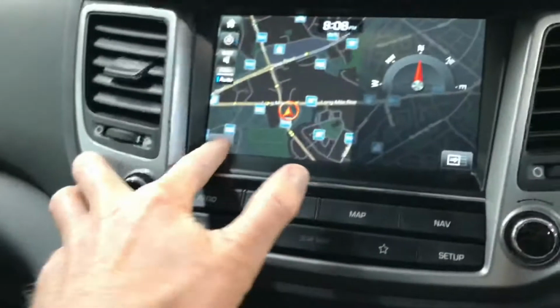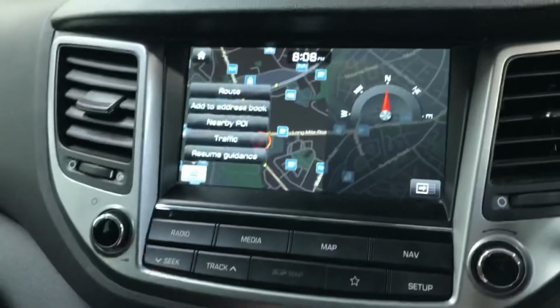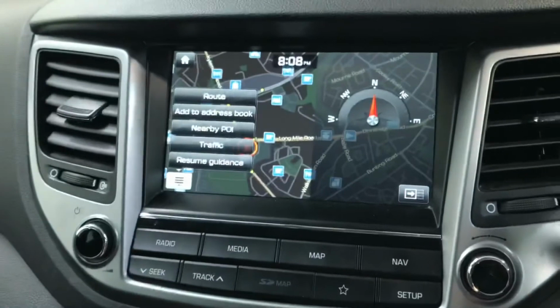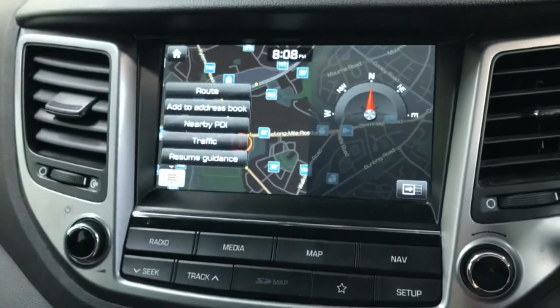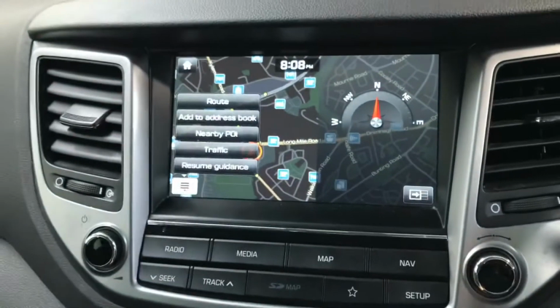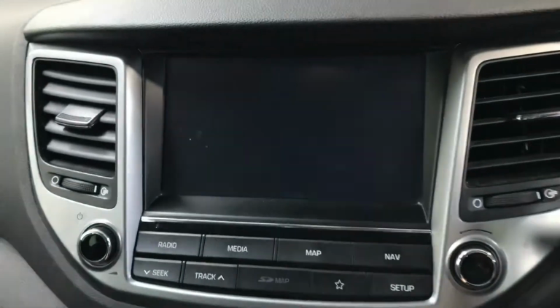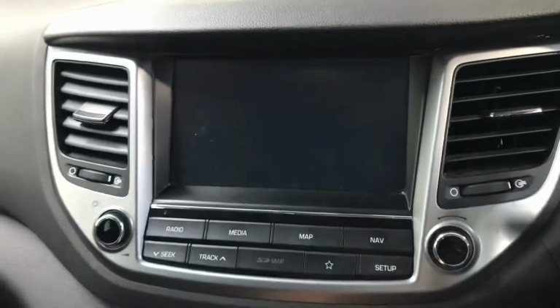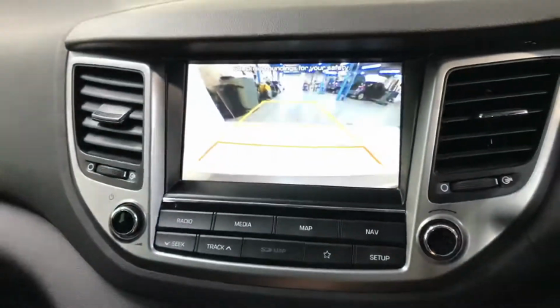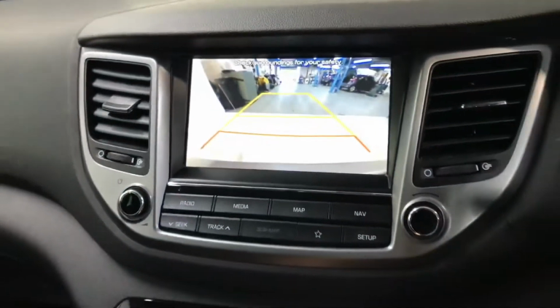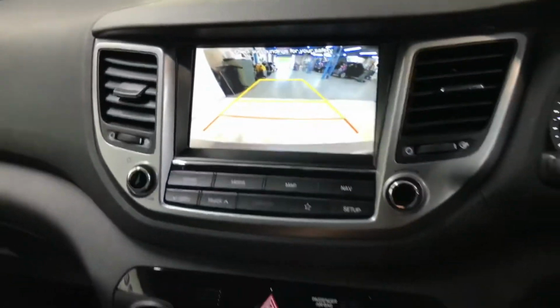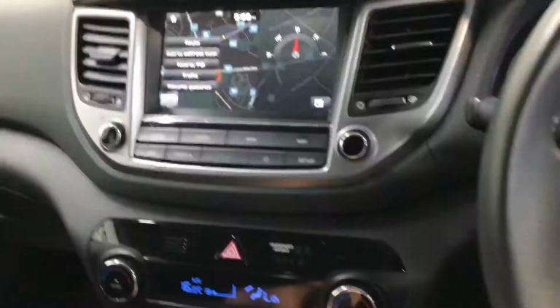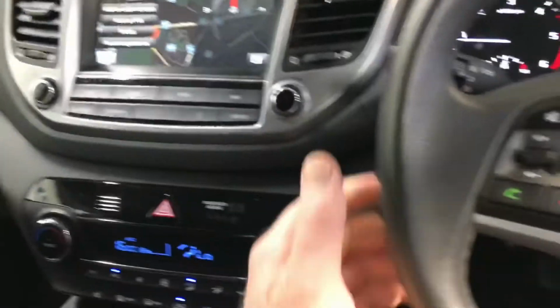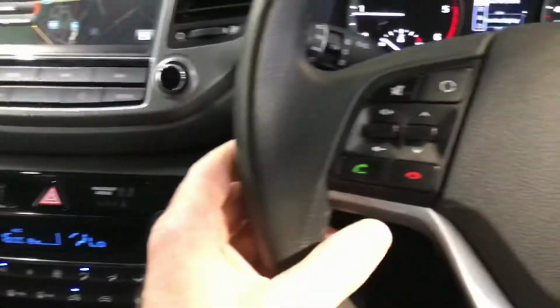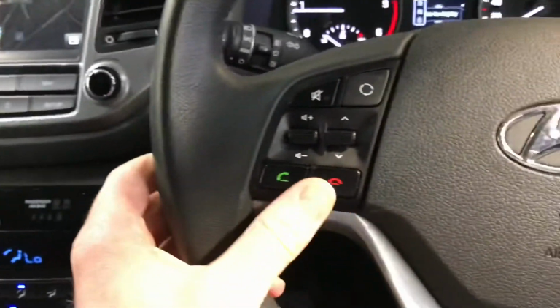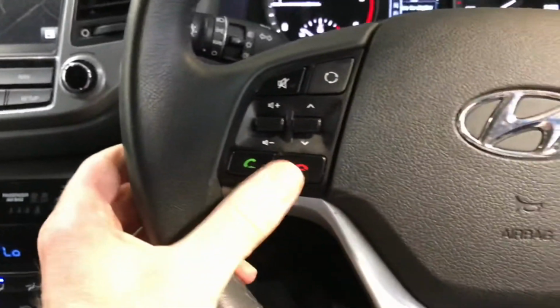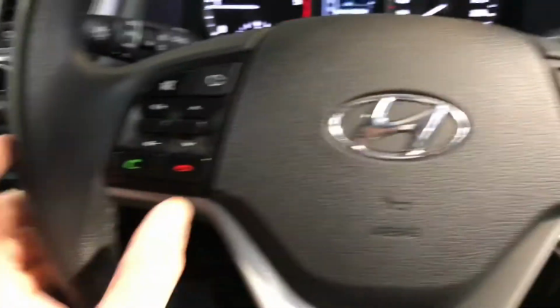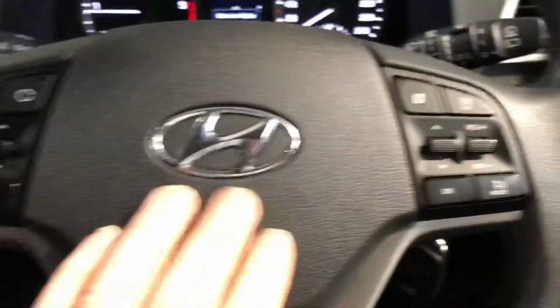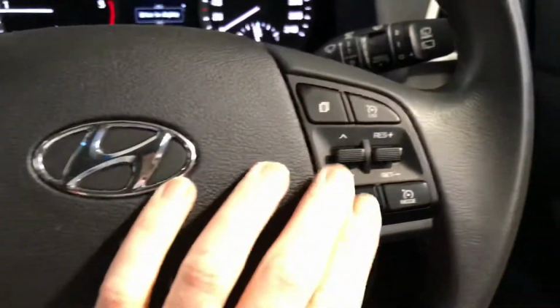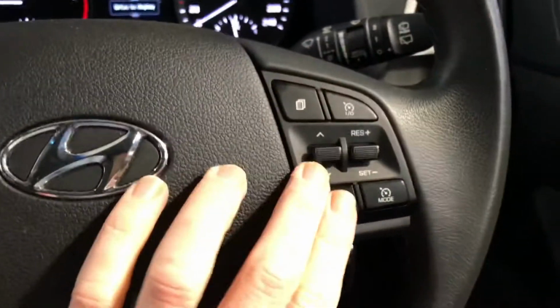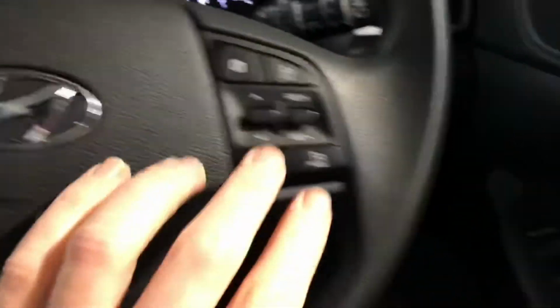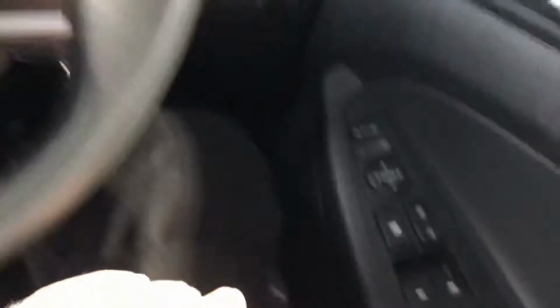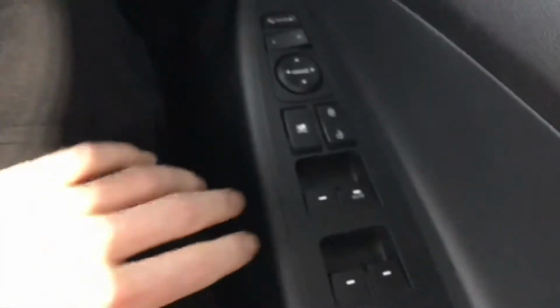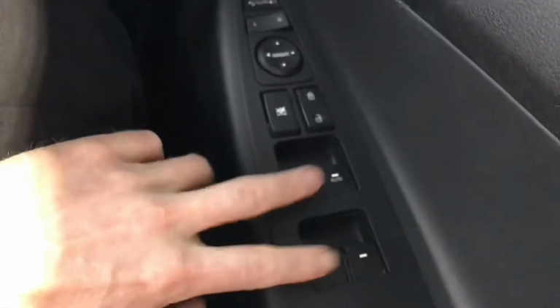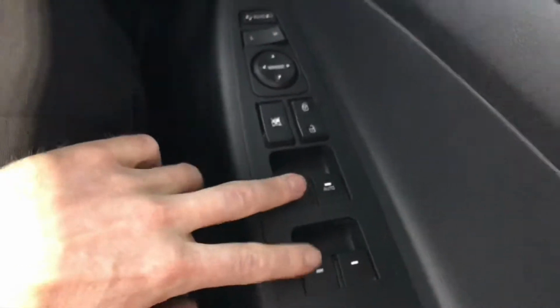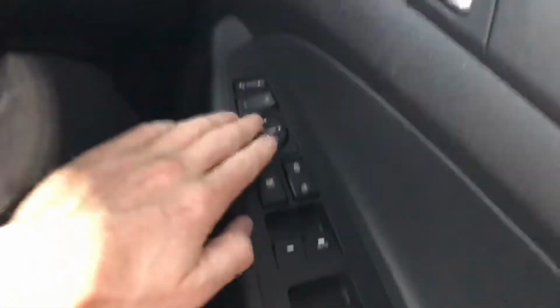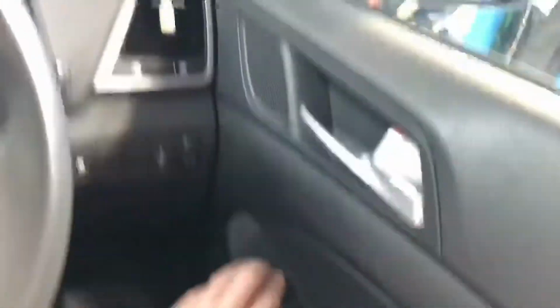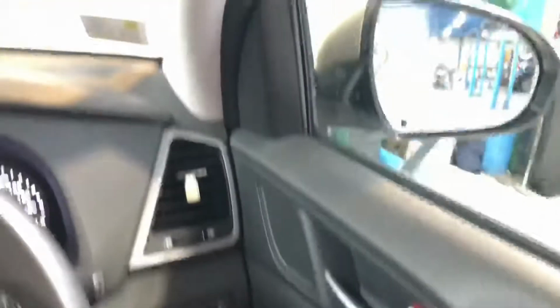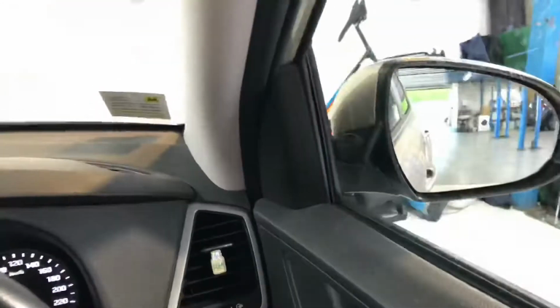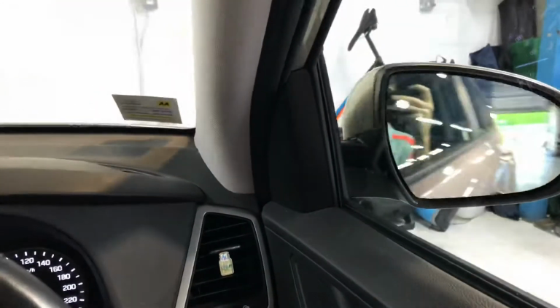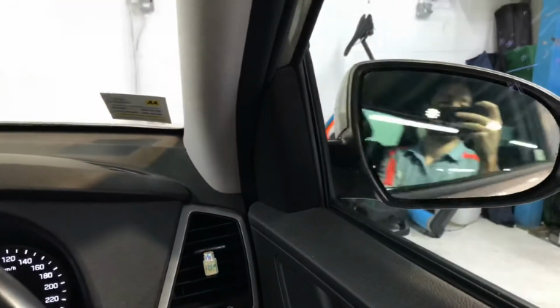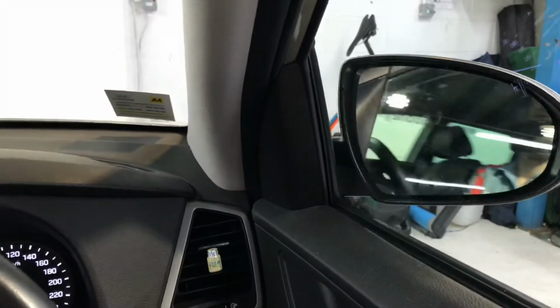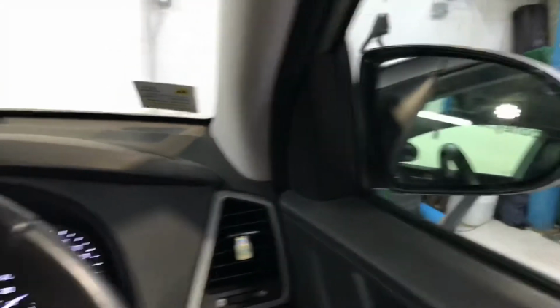There's a touchscreen radio that includes your sat-nav and reverse parking camera. Moving on to the leather steering wheel, you've got Bluetooth and cruise control. There's front and rear electric windows and electric adjustable wing mirrors, all coming as standard.